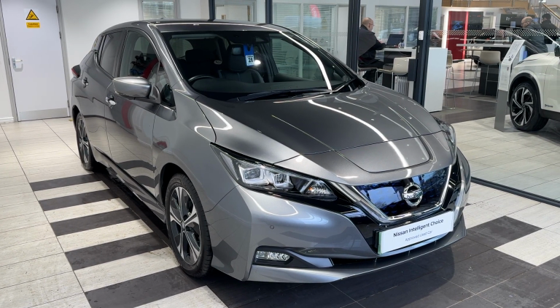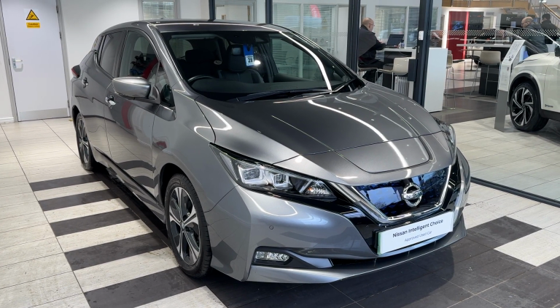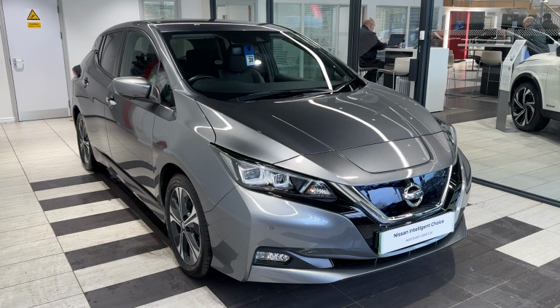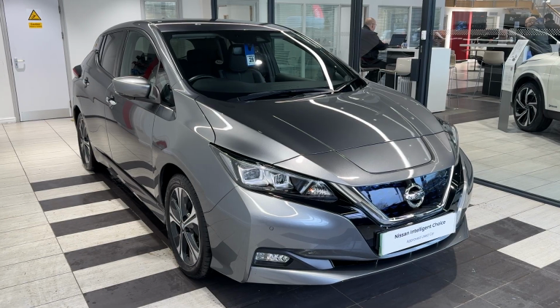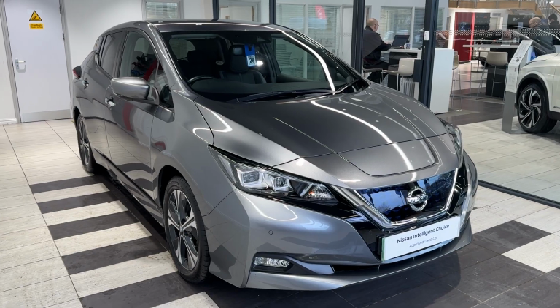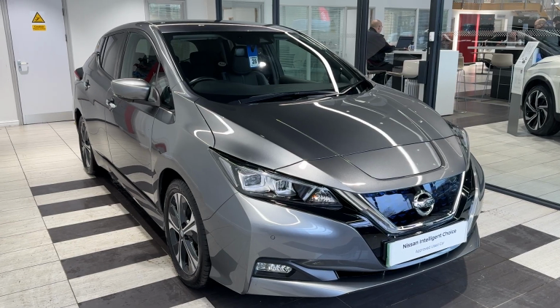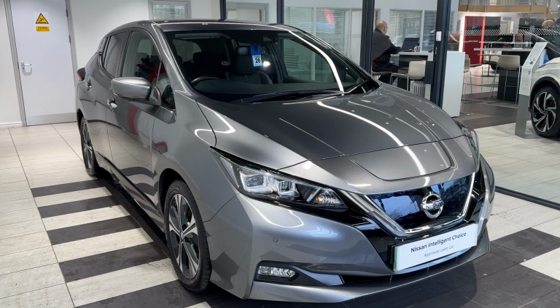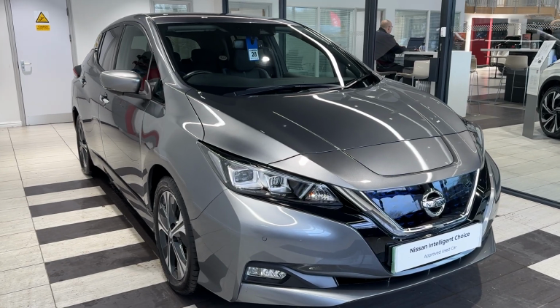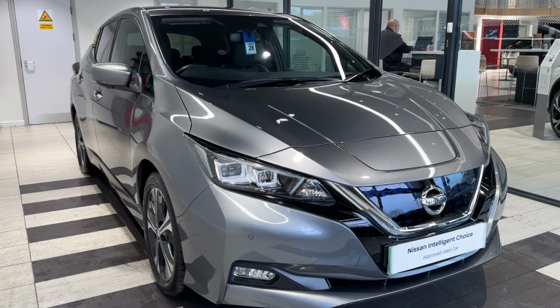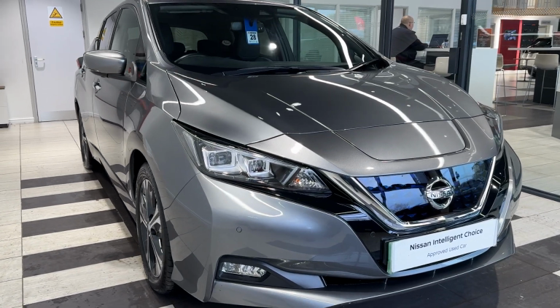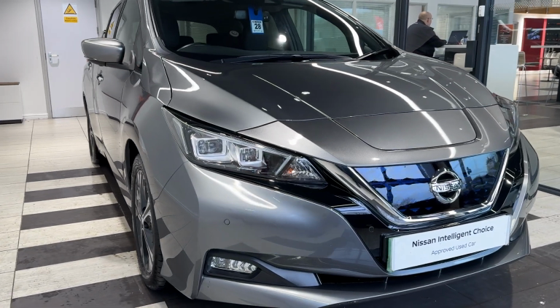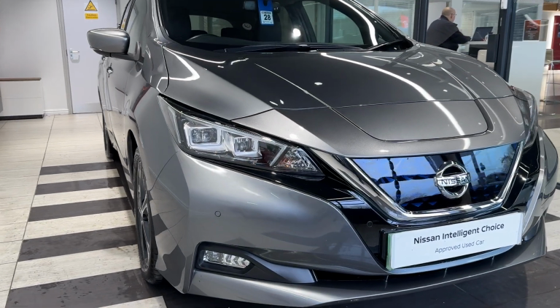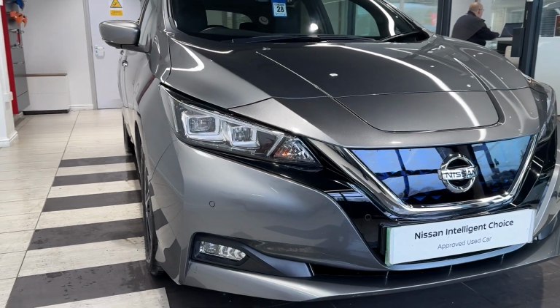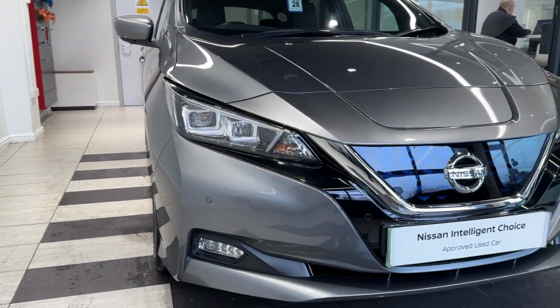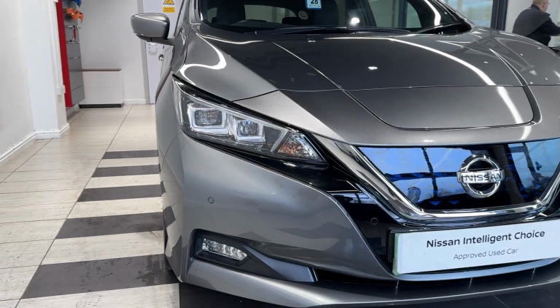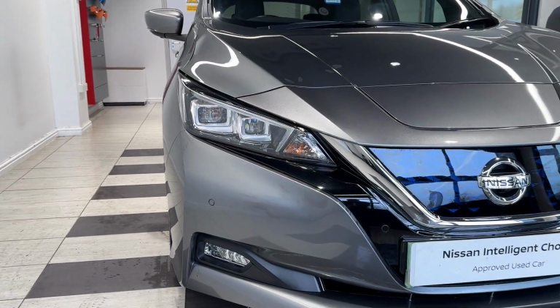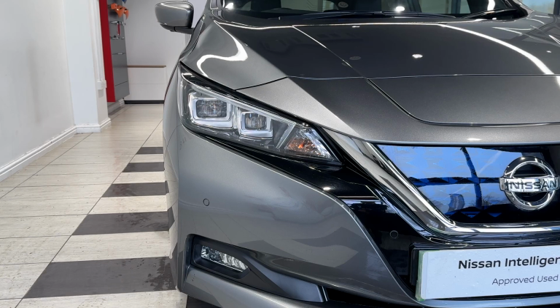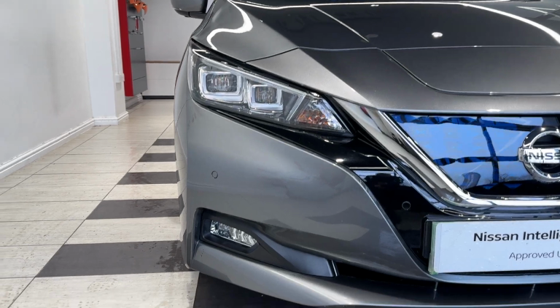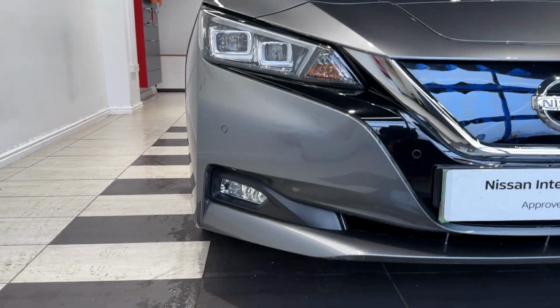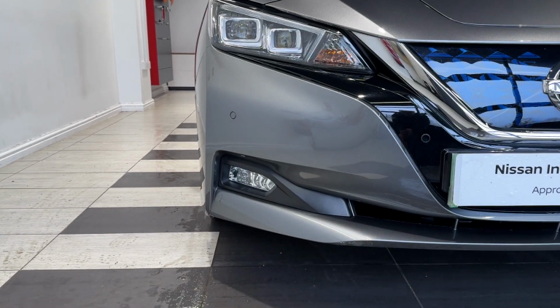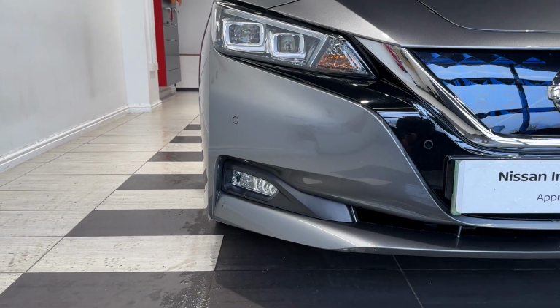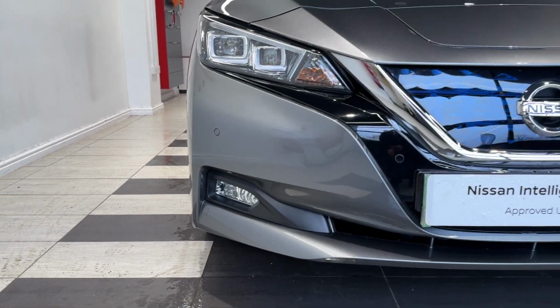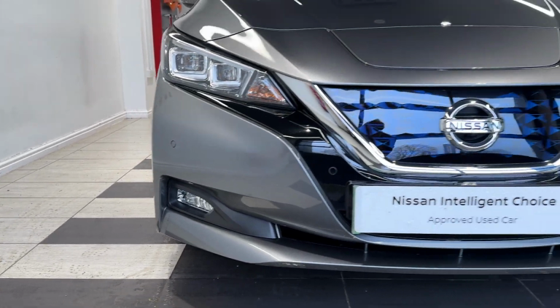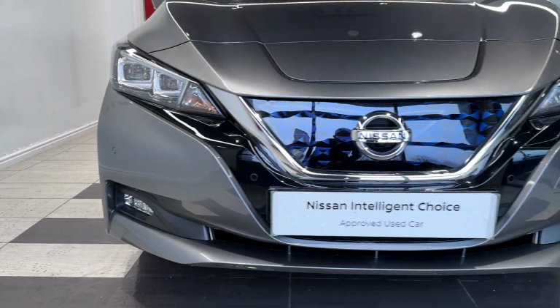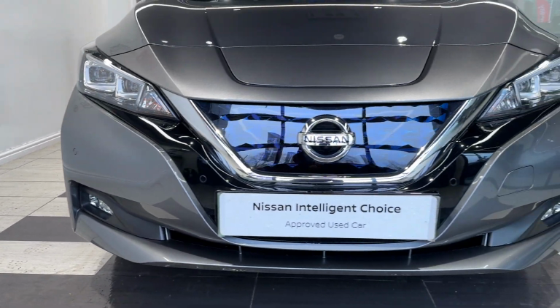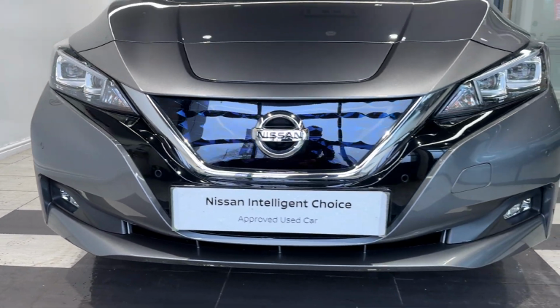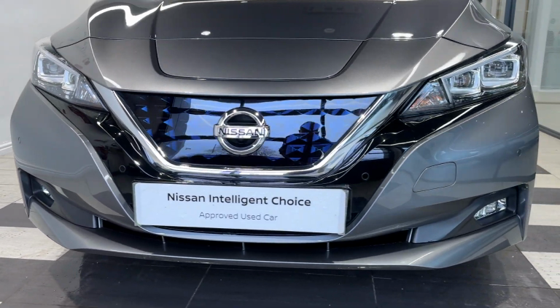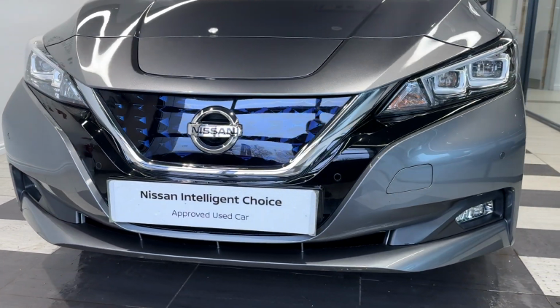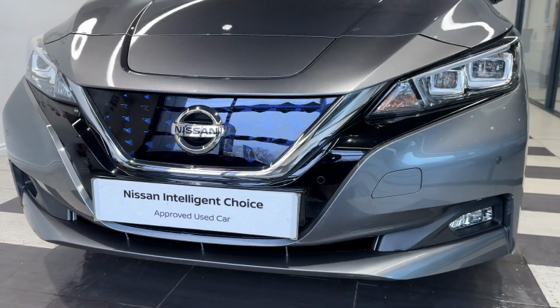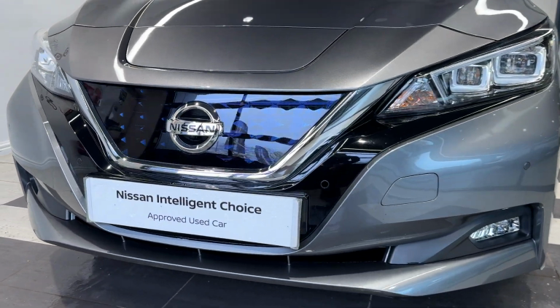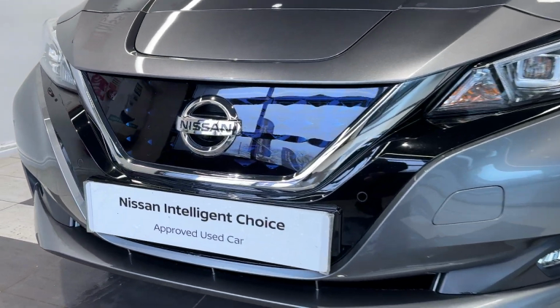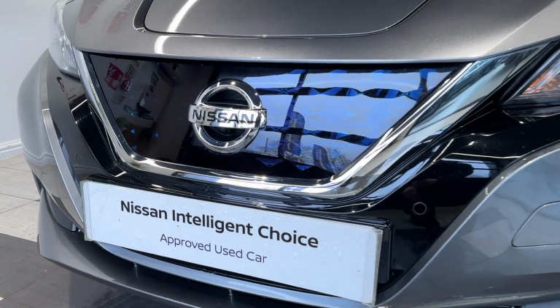Let's take a look around the car. Here we are up front — we have LED headlights, LED fog lights, front parking sensors, as well as a front camera.